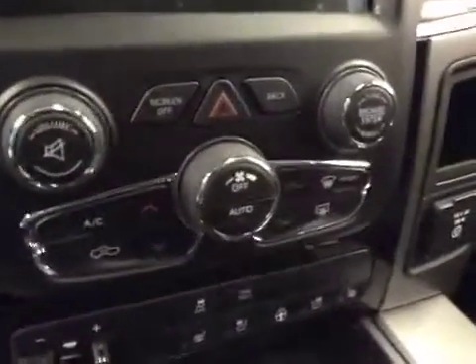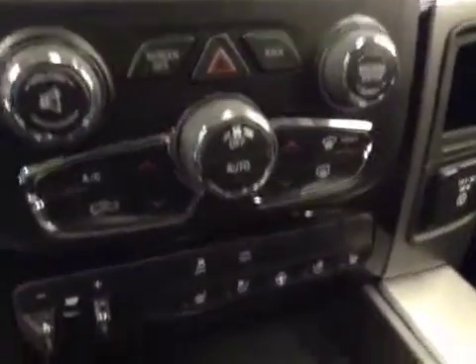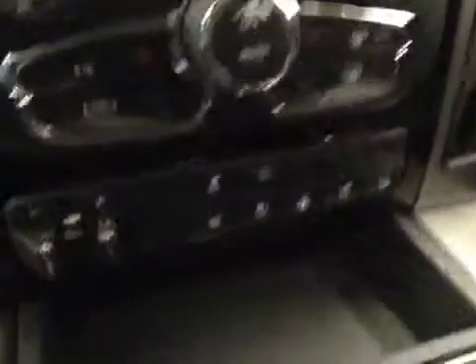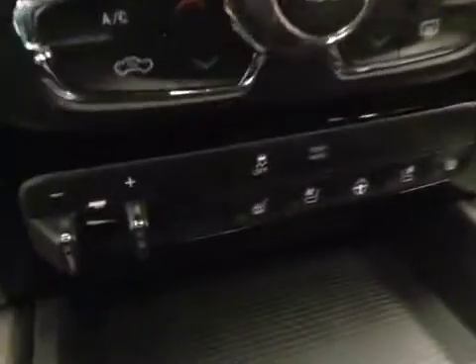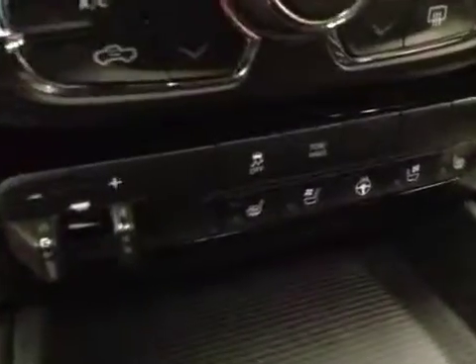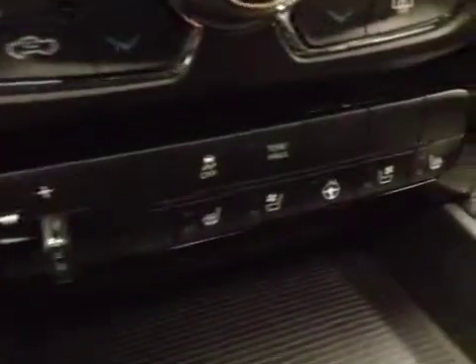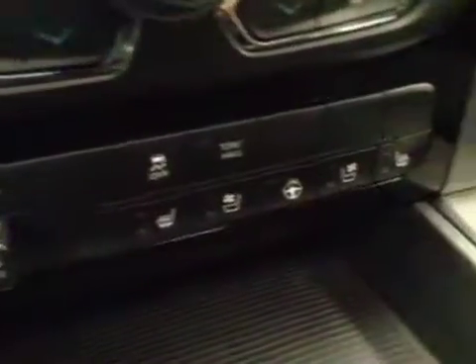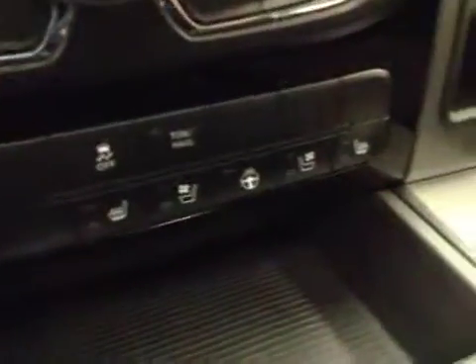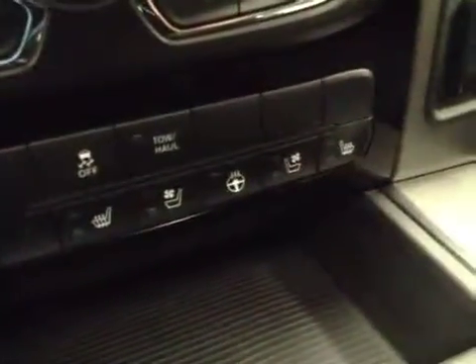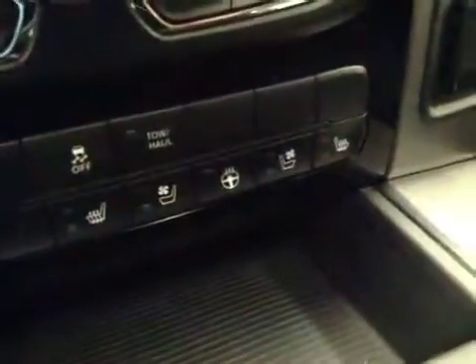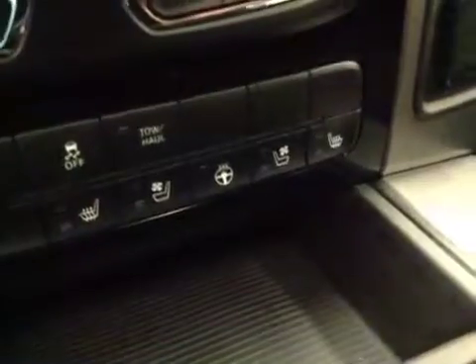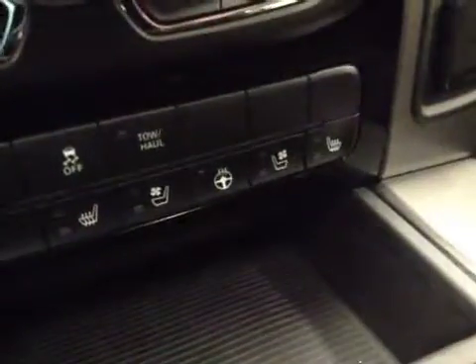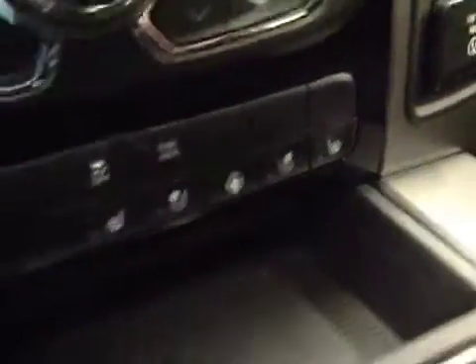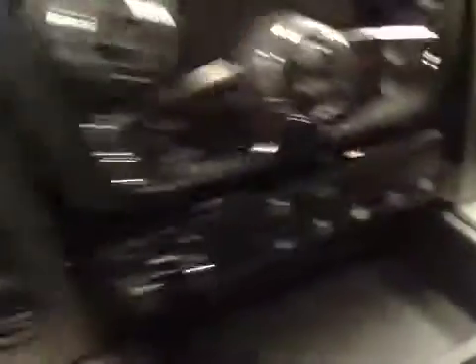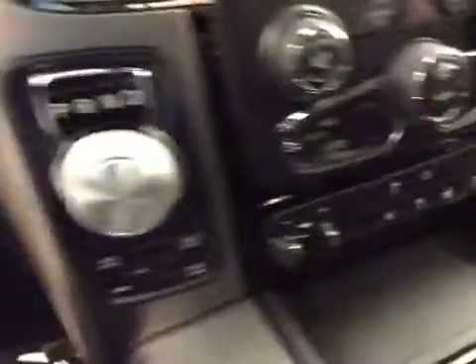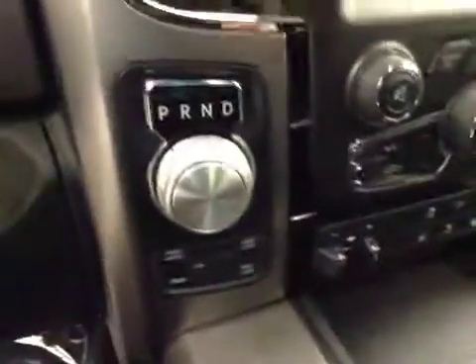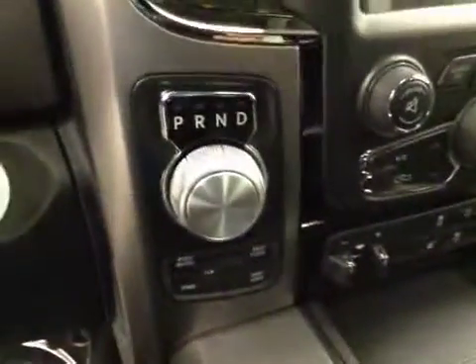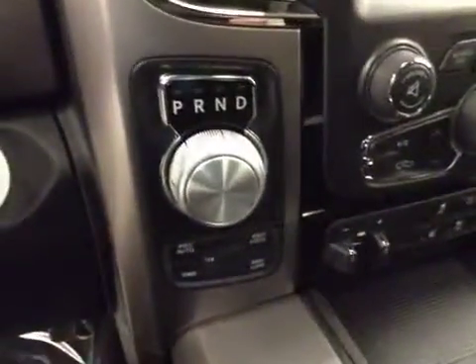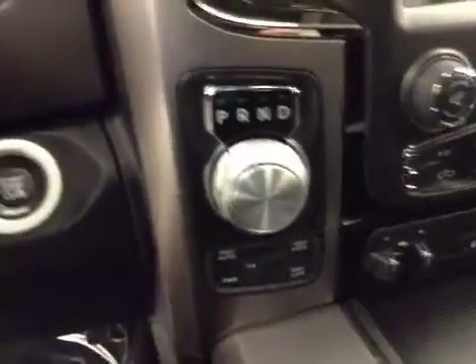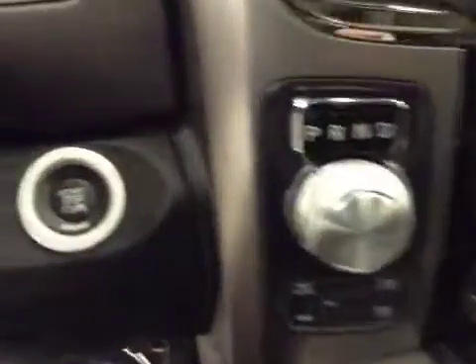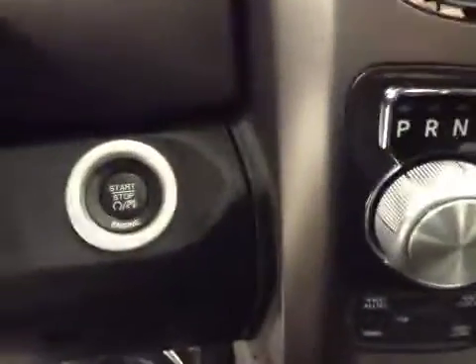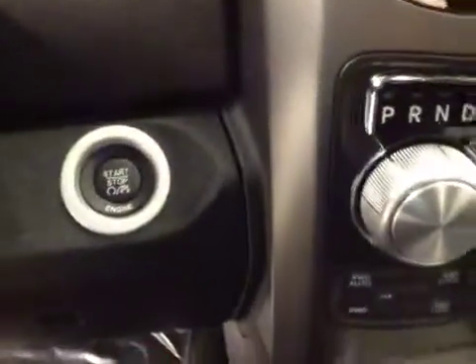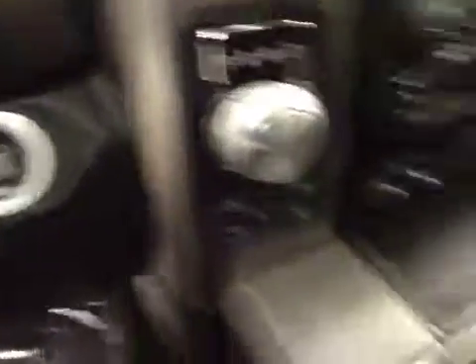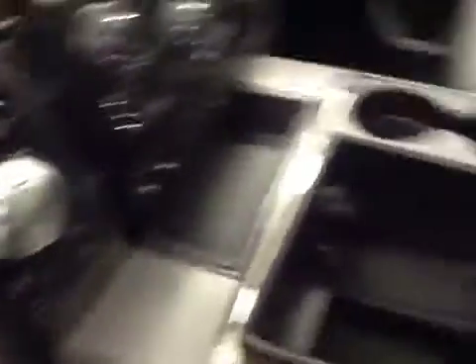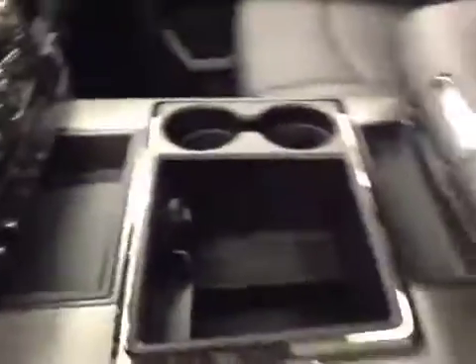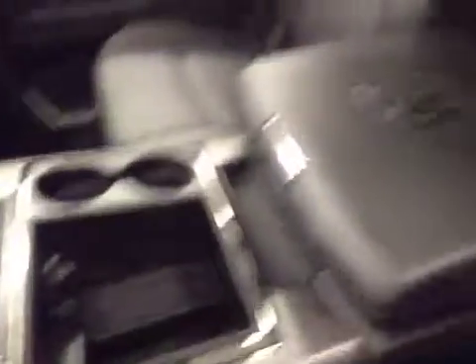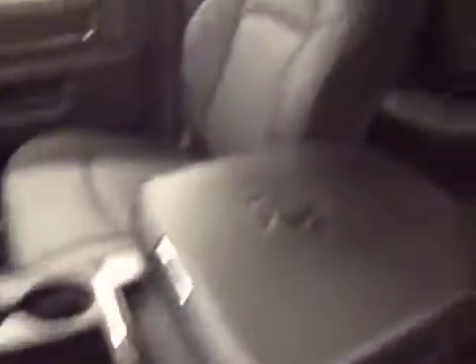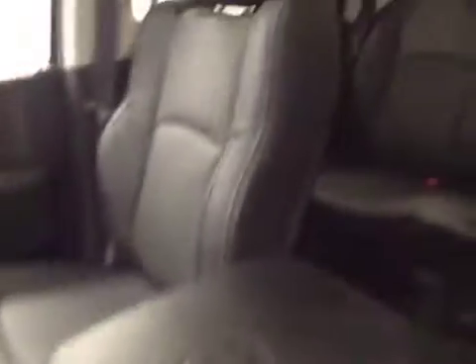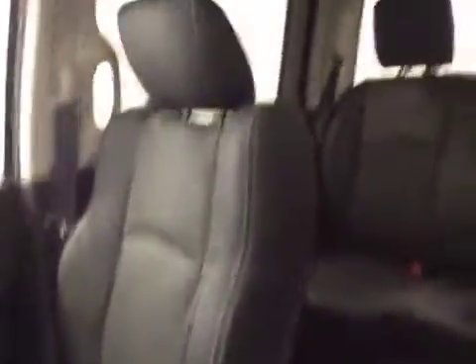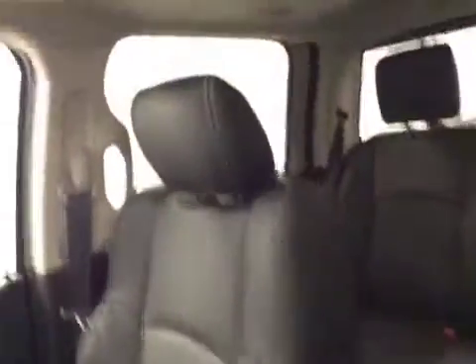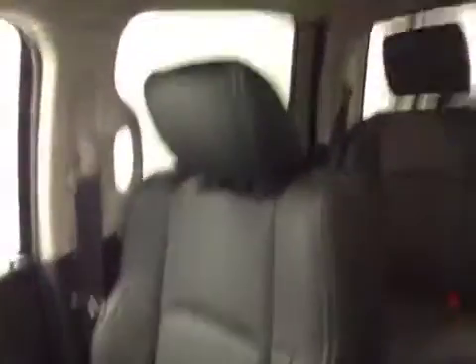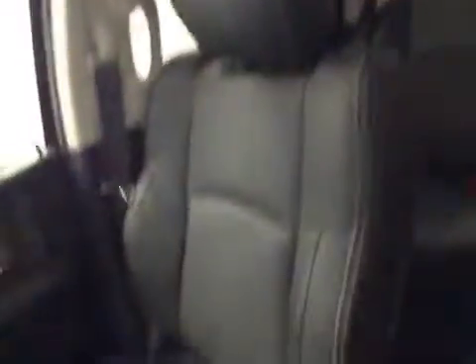Dual zone climate controls, trailer brake, traction controls, heated and cooled seats, heated steering wheel, 4-wheel drive controls, push button start. Upholstery is leather, colour is black.